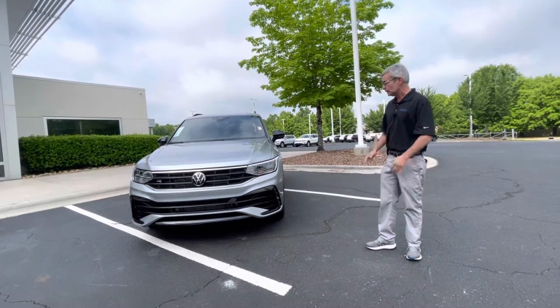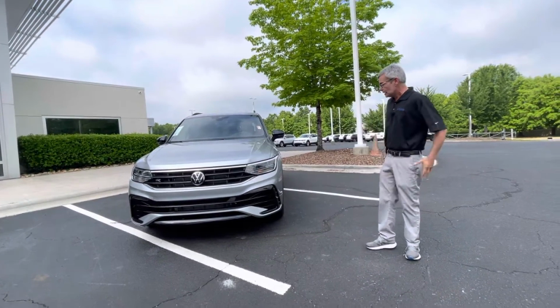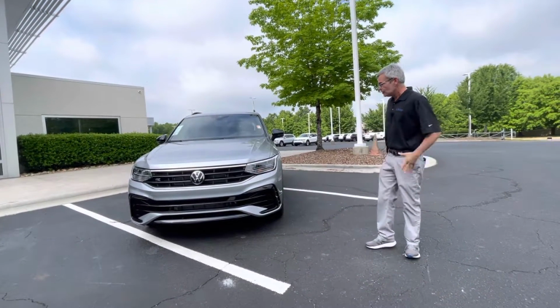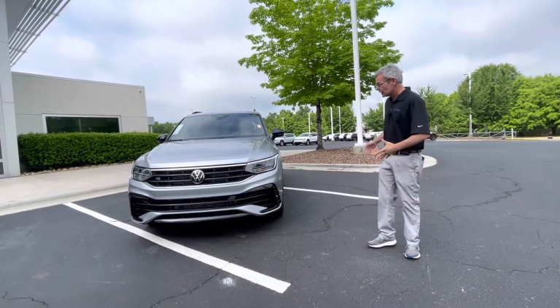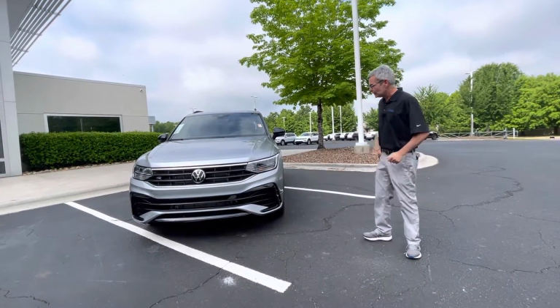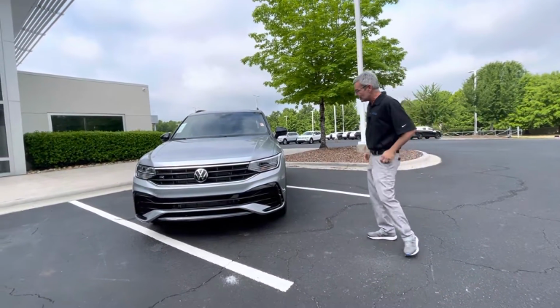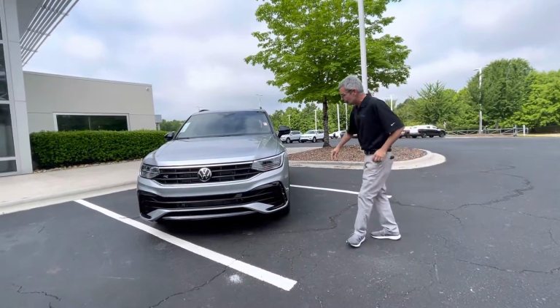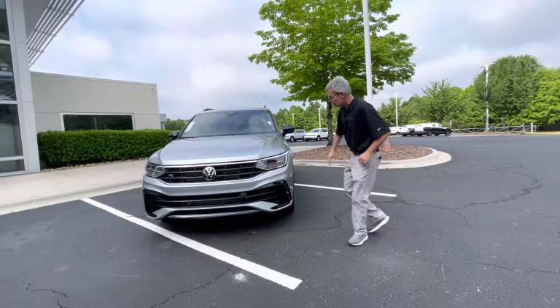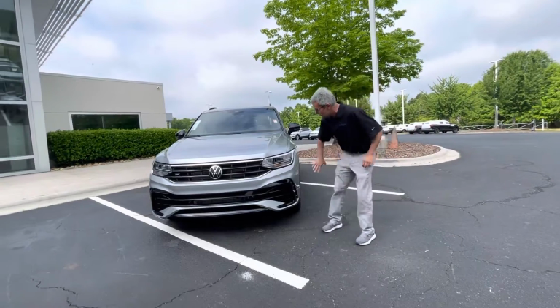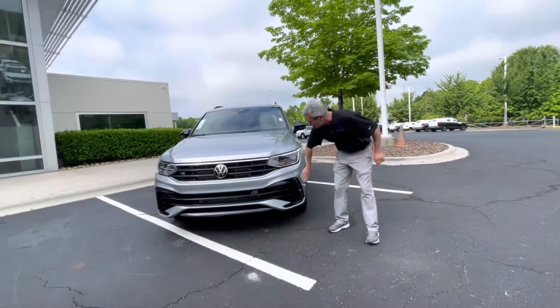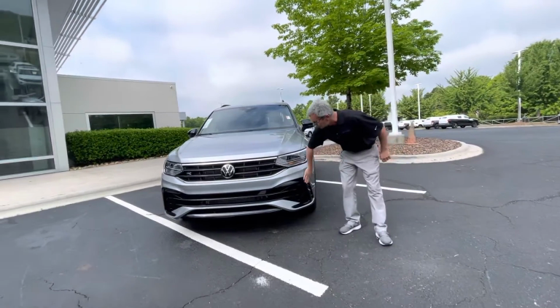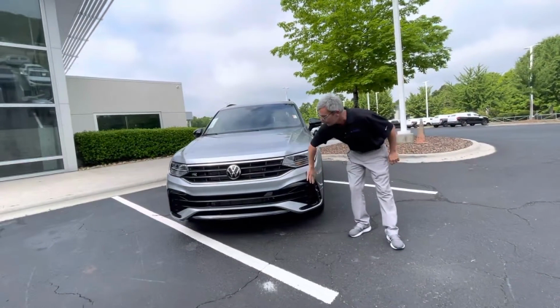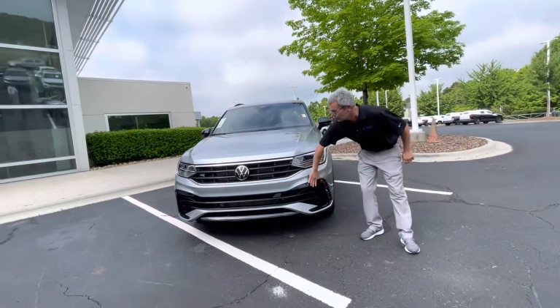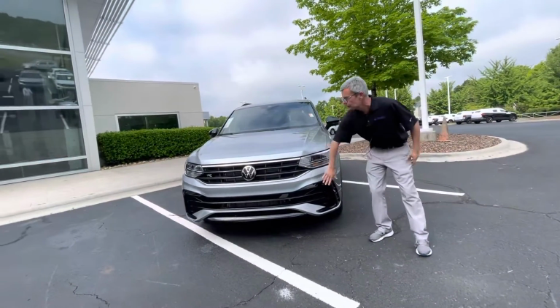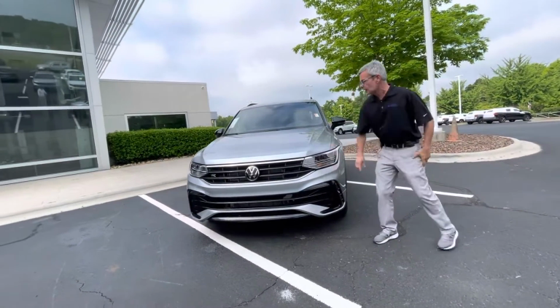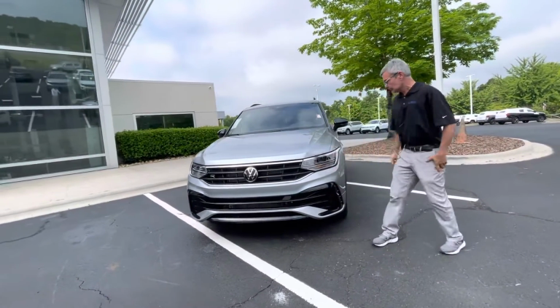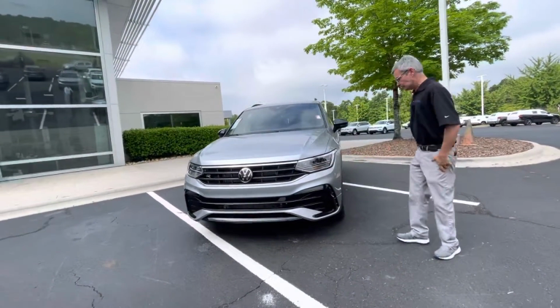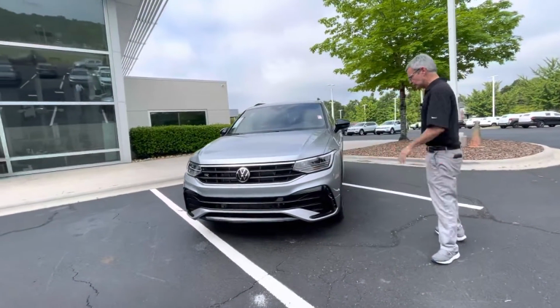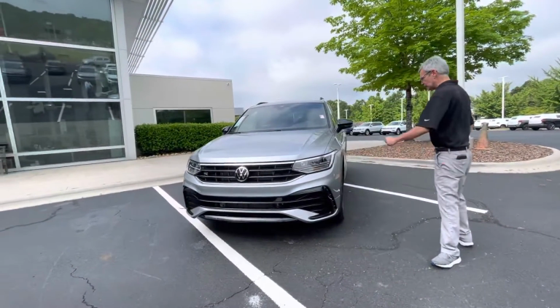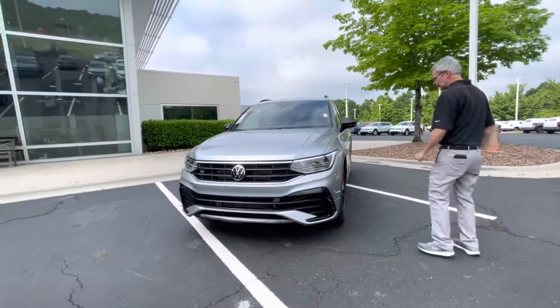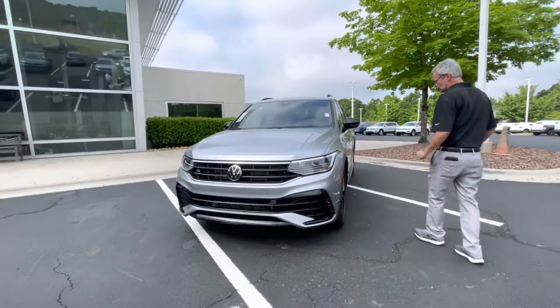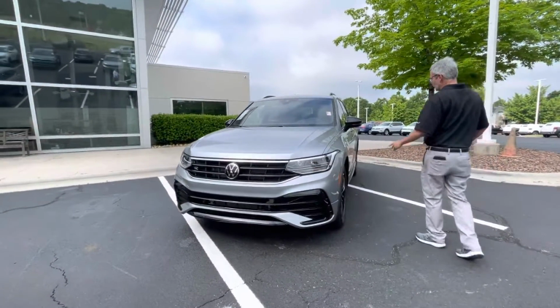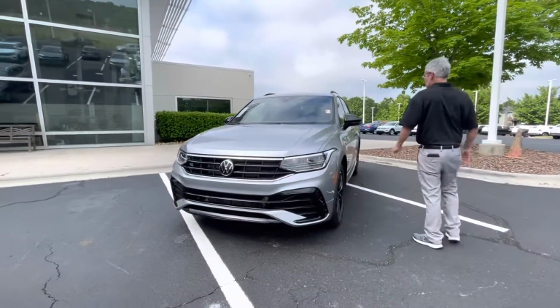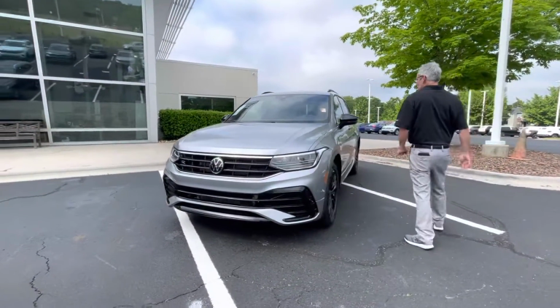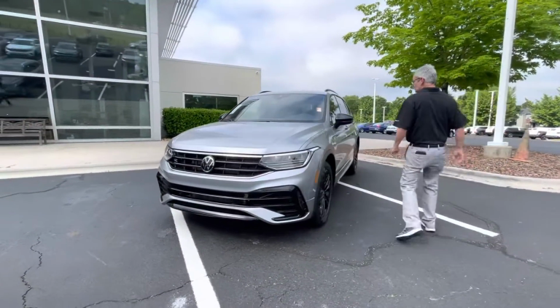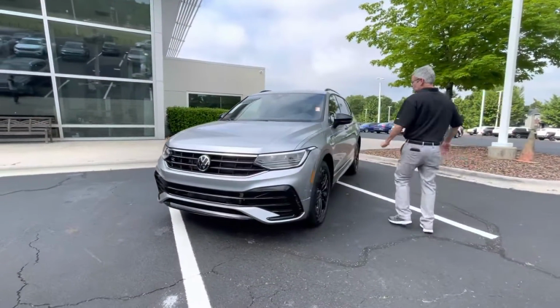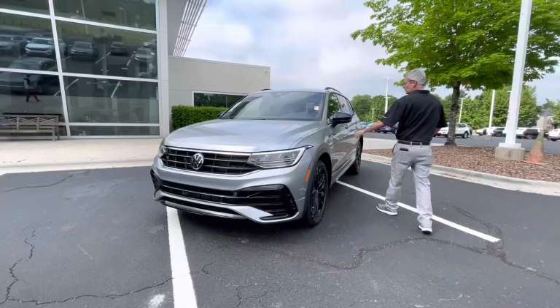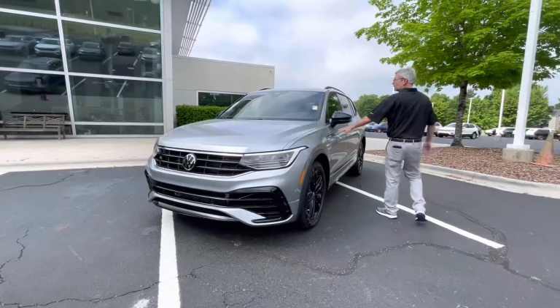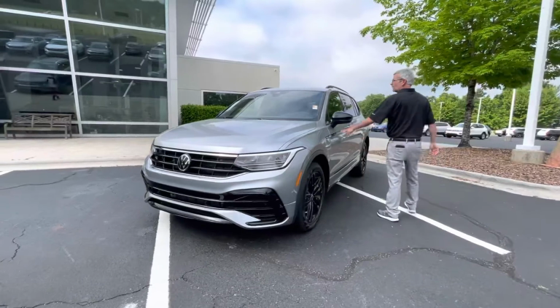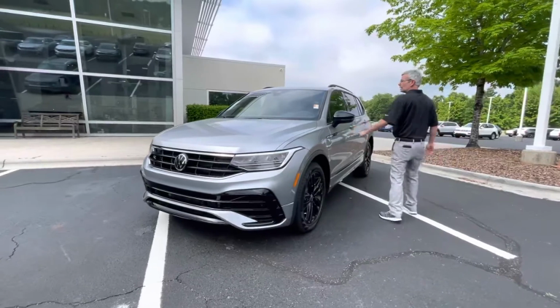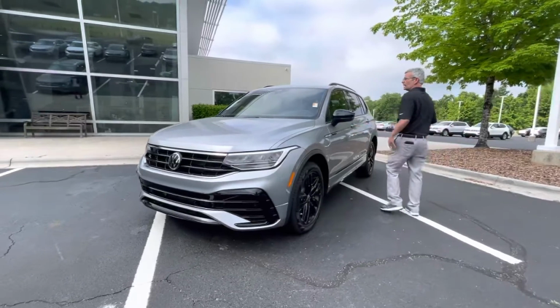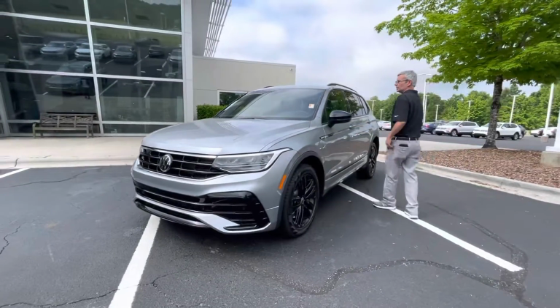You can tell it's an R-Line because of the aggressive front sensor, black wheels, and R-Line badging.